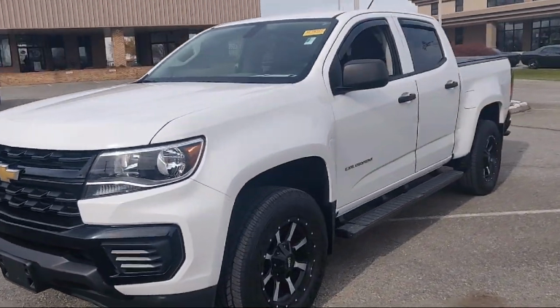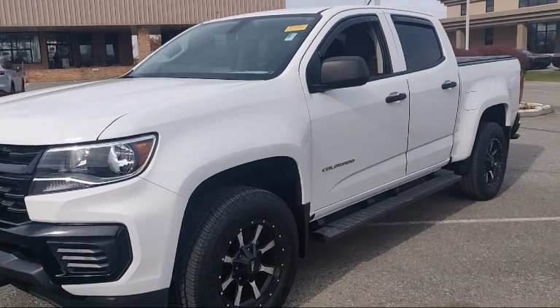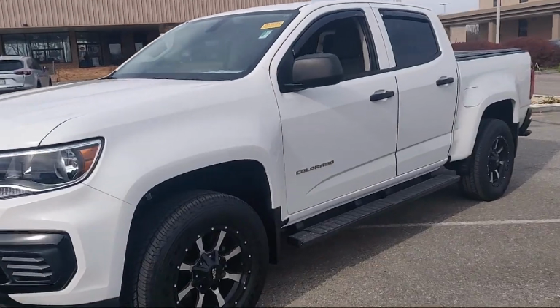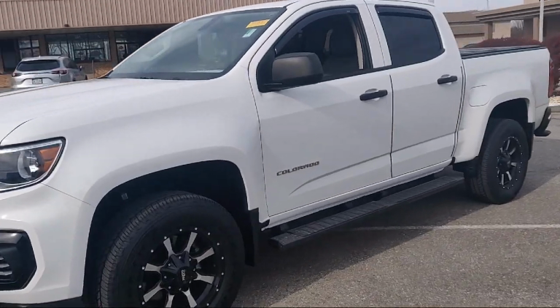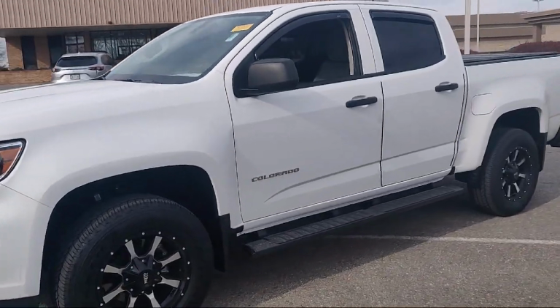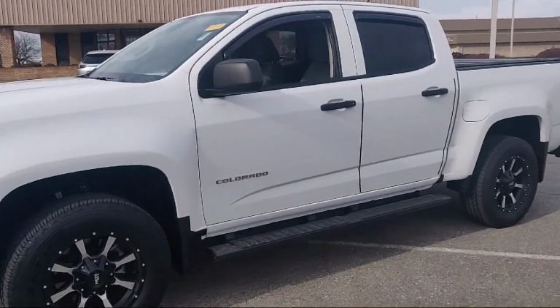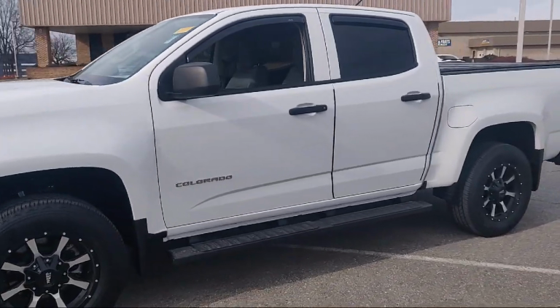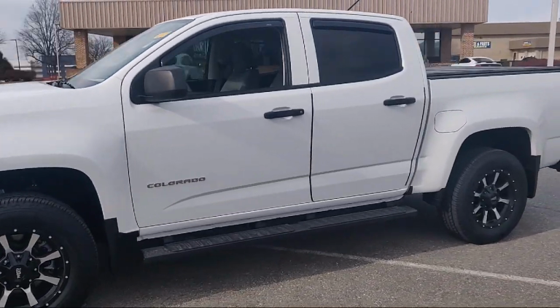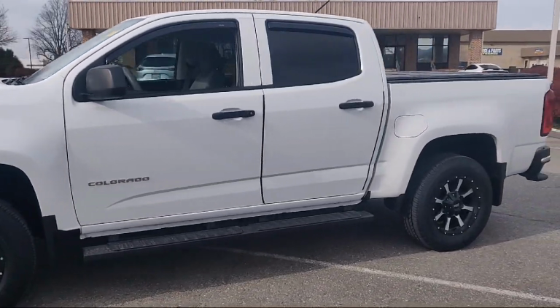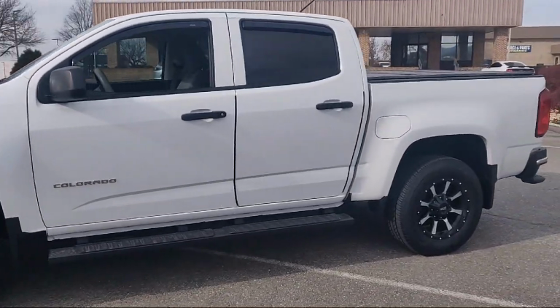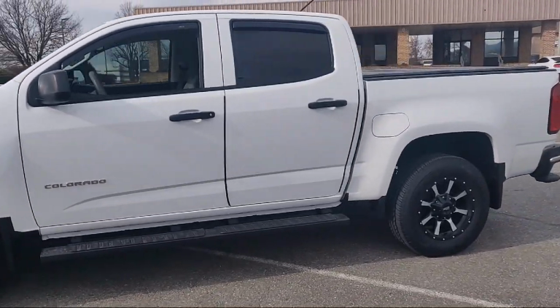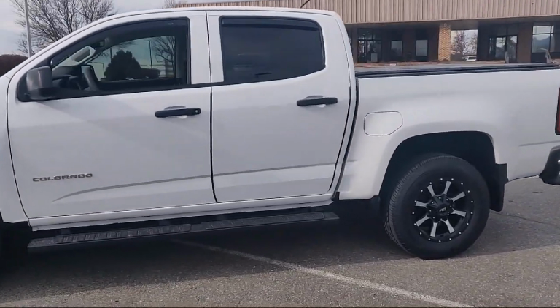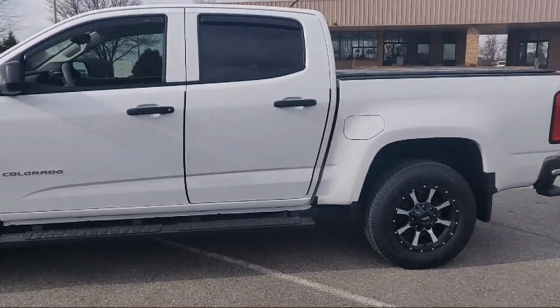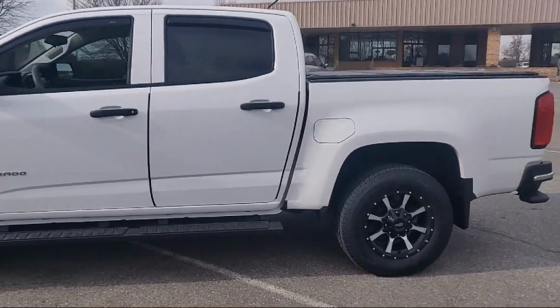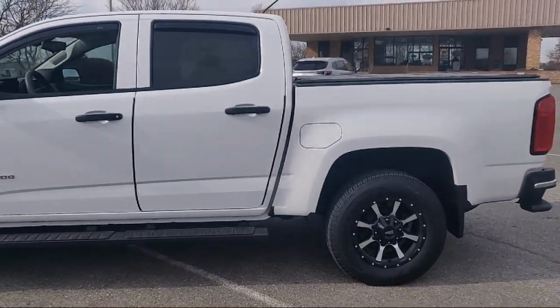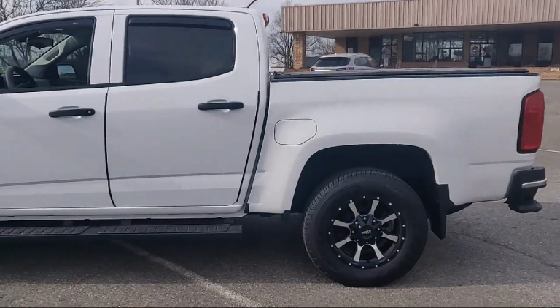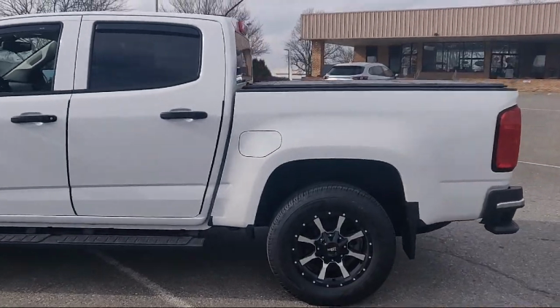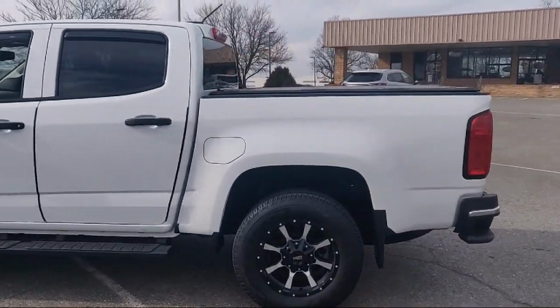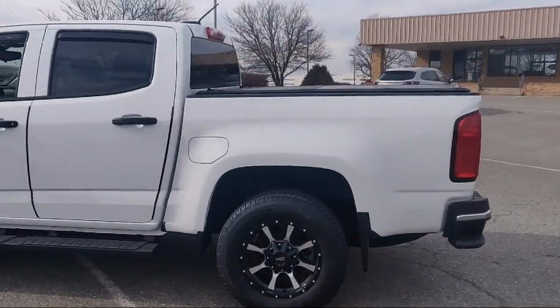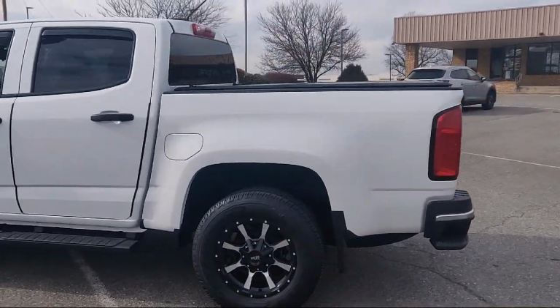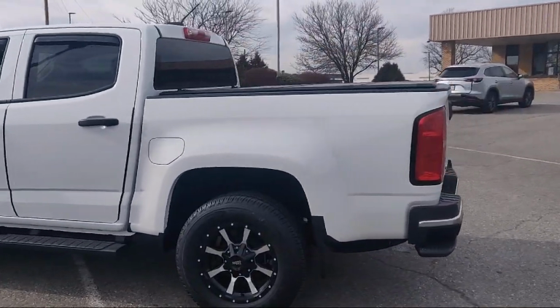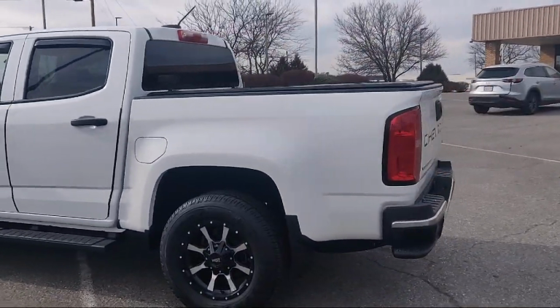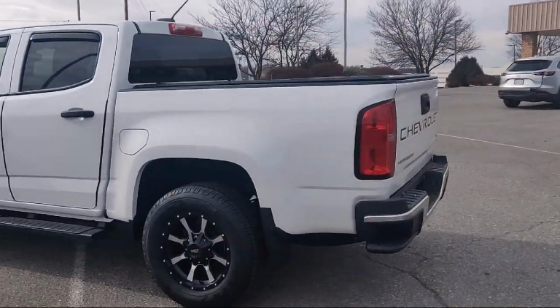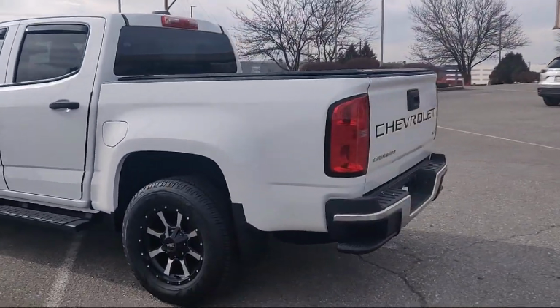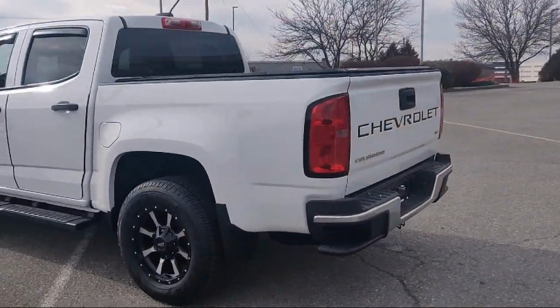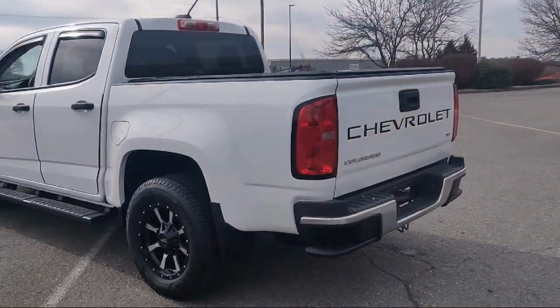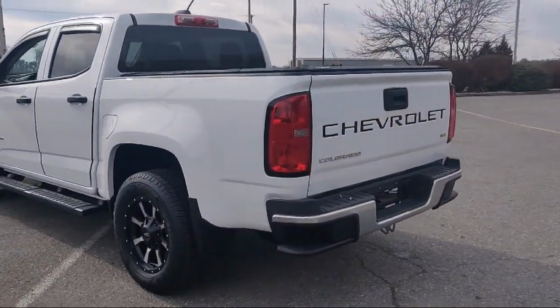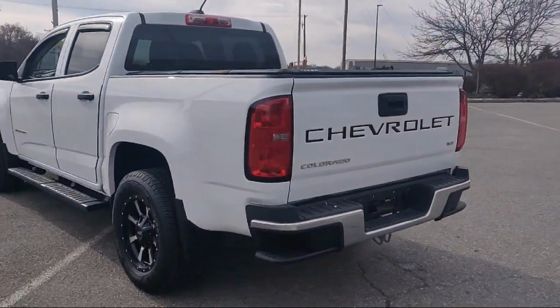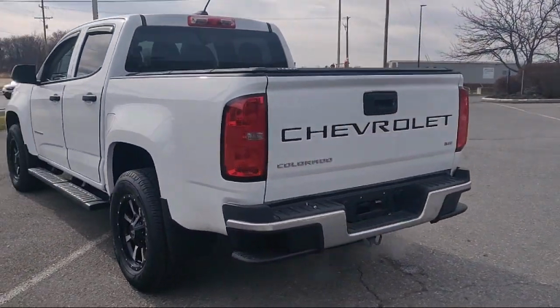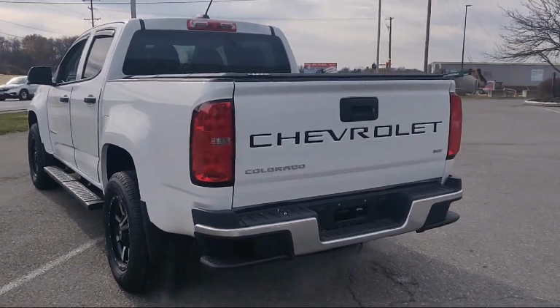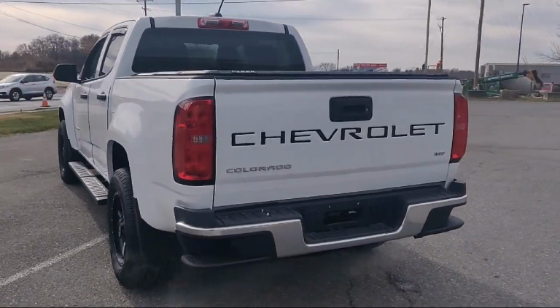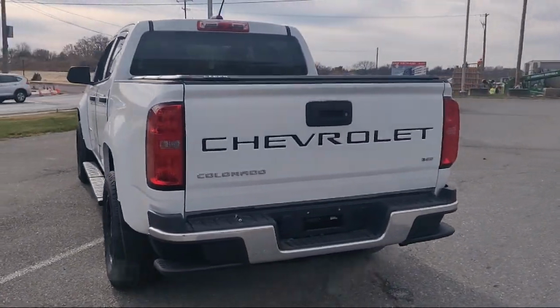Ventilated disc front brakes, emergency front locking retractors, six speaker audio system, auxiliary audio input for iPhone and iPod. It has hill holder control and less than 5,000 miles on the odometer.